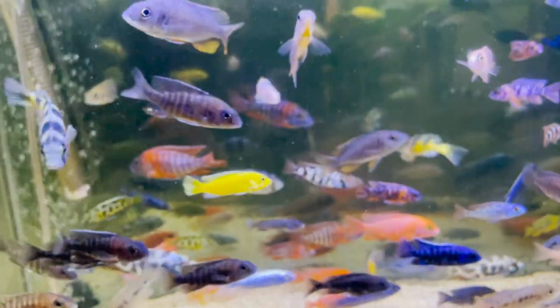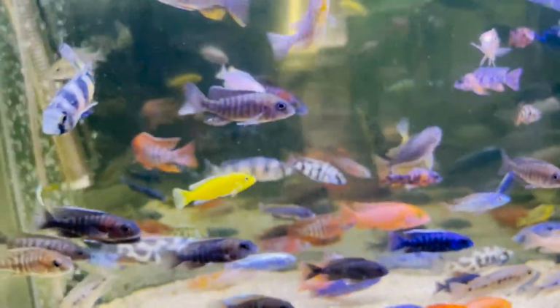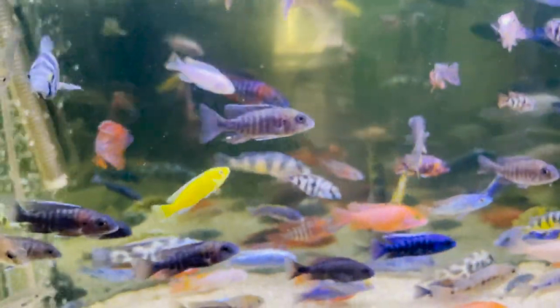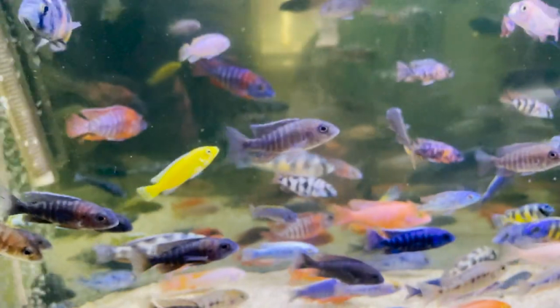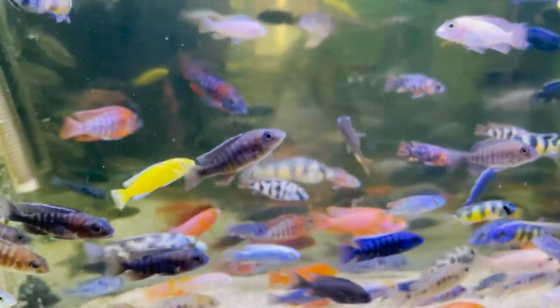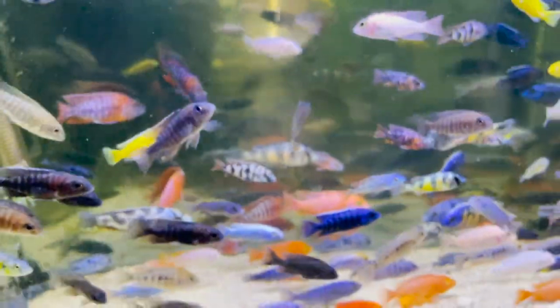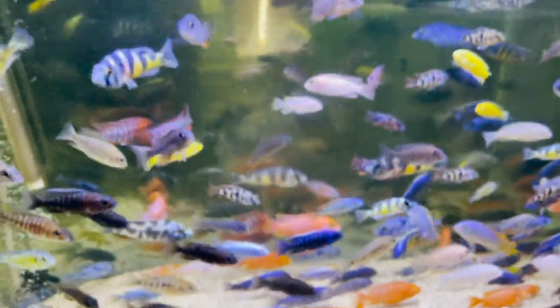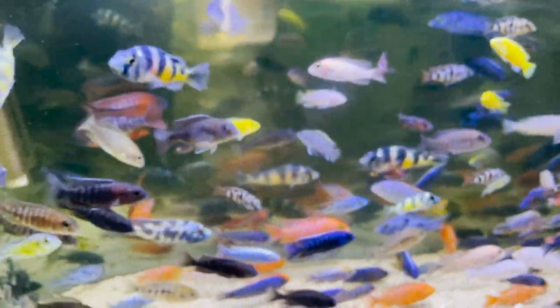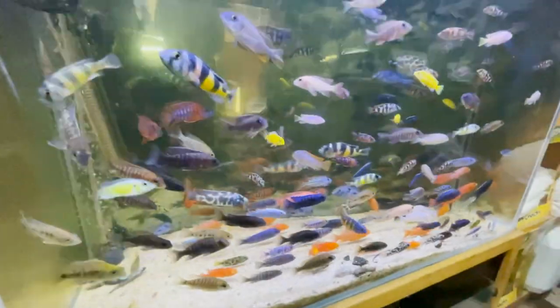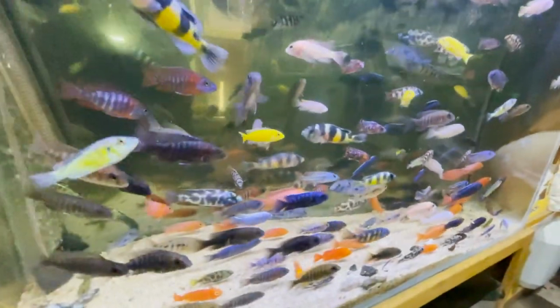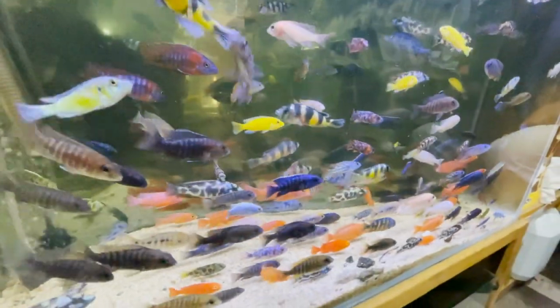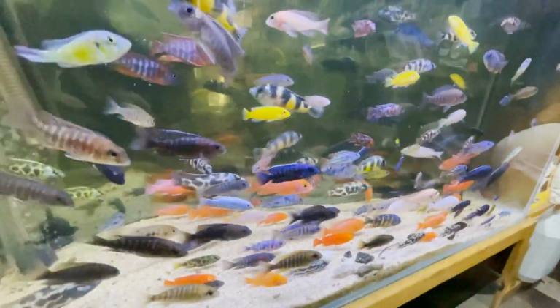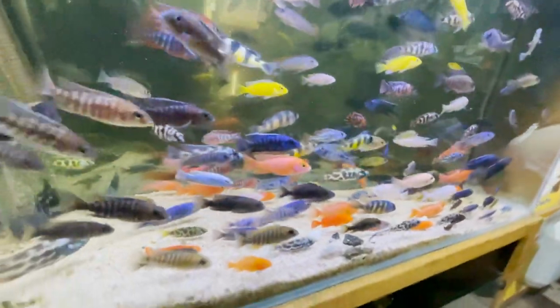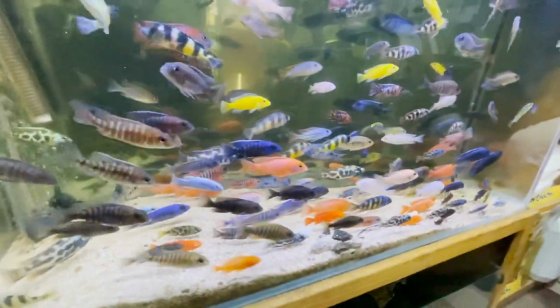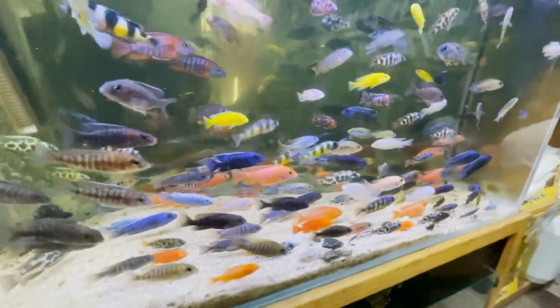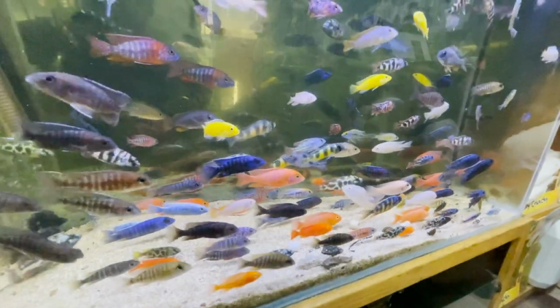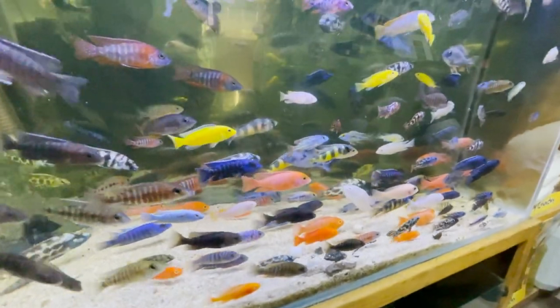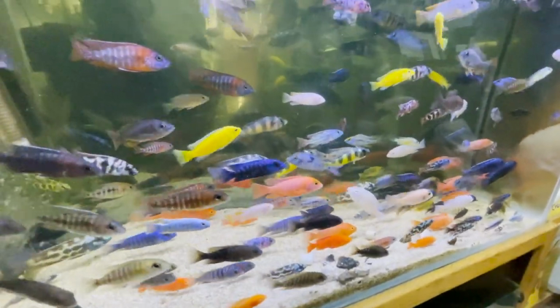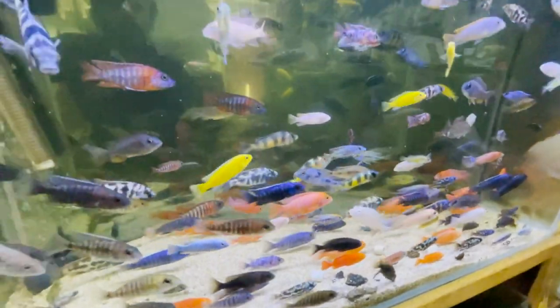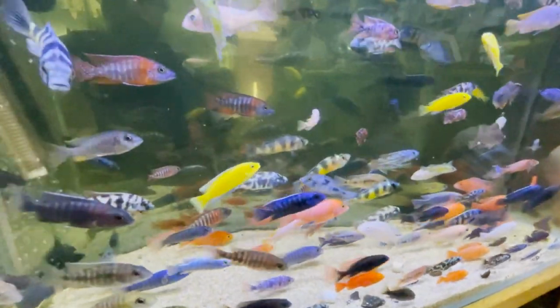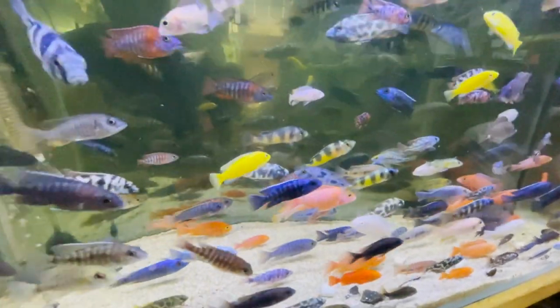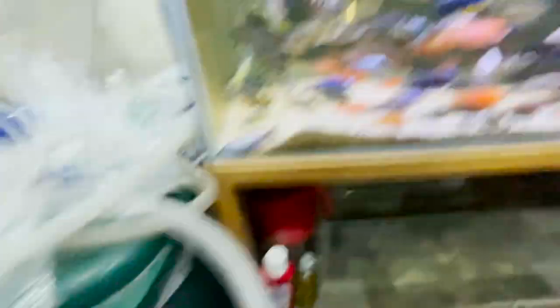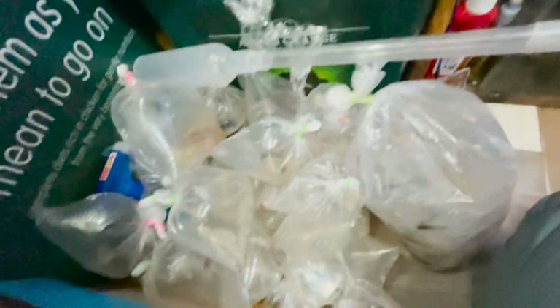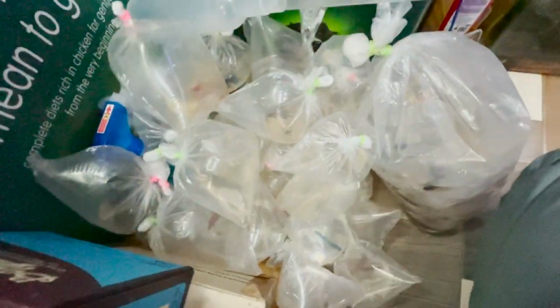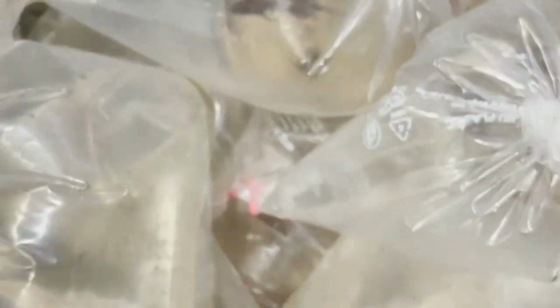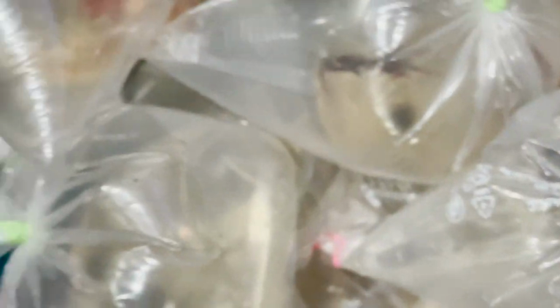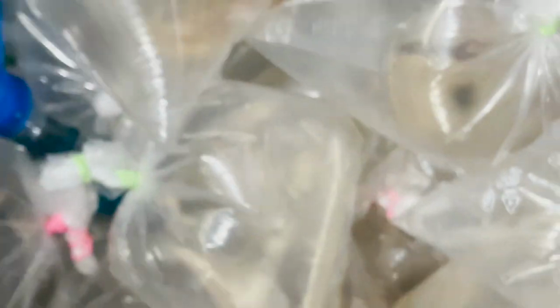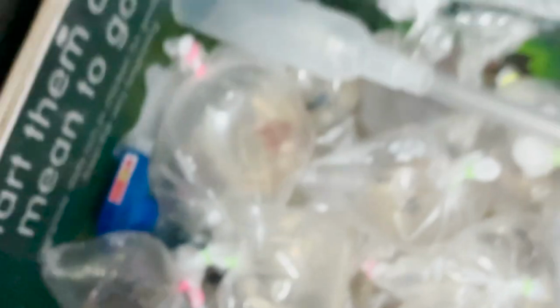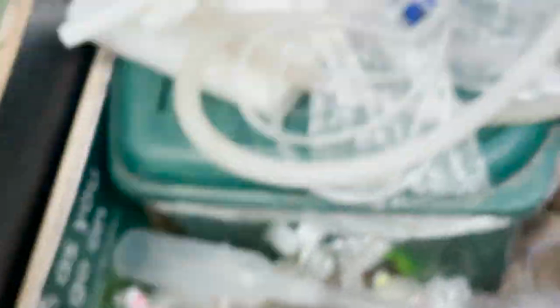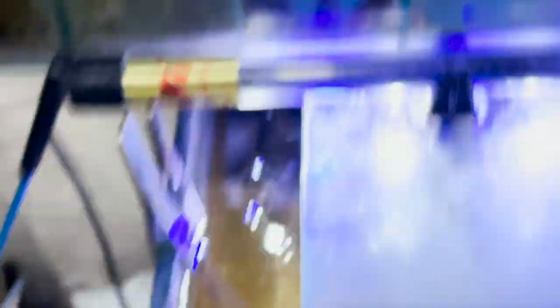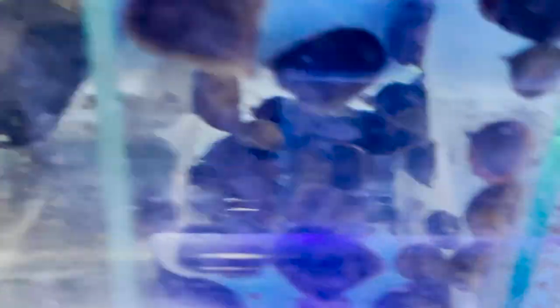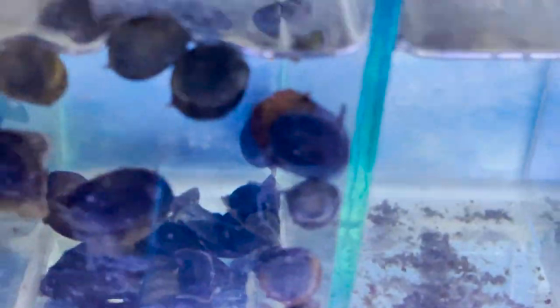African cichlids. Betas are all imported. Snails.